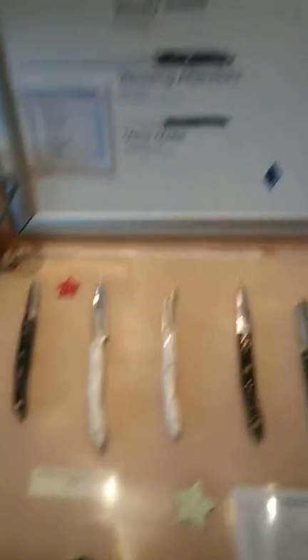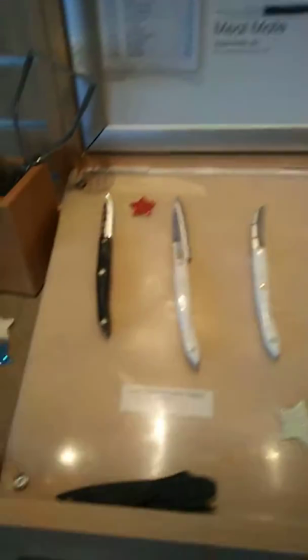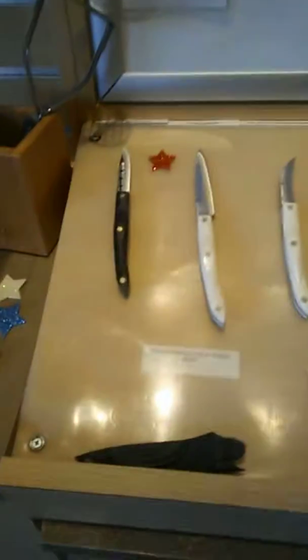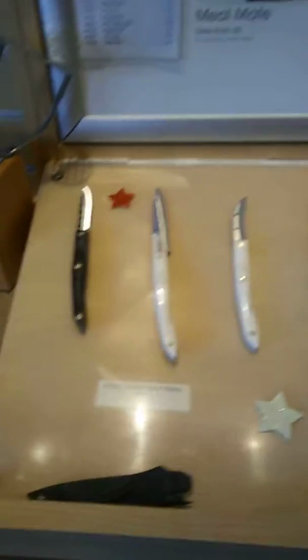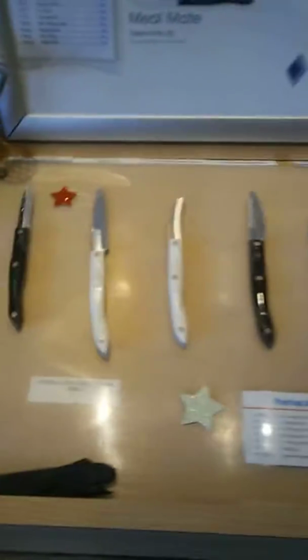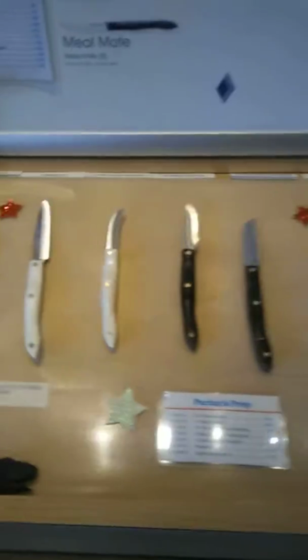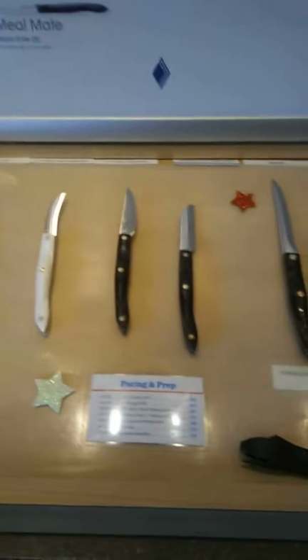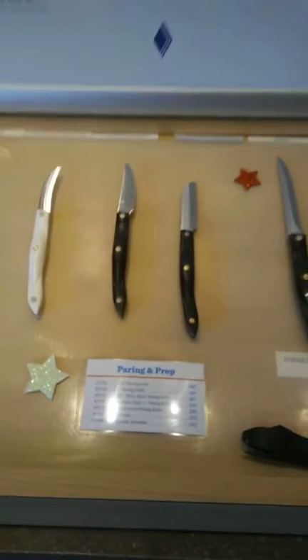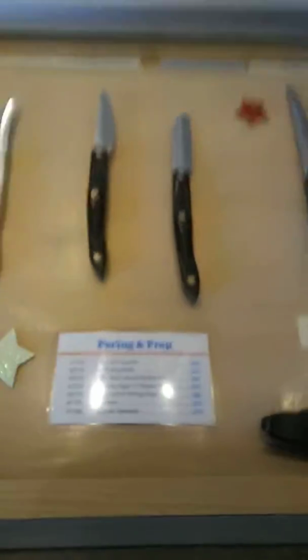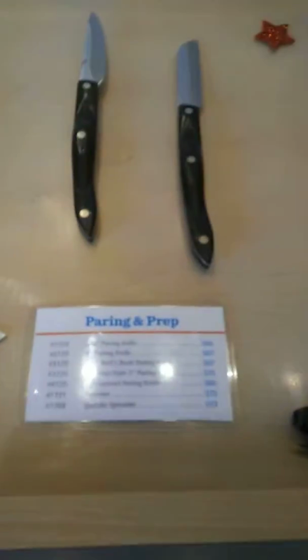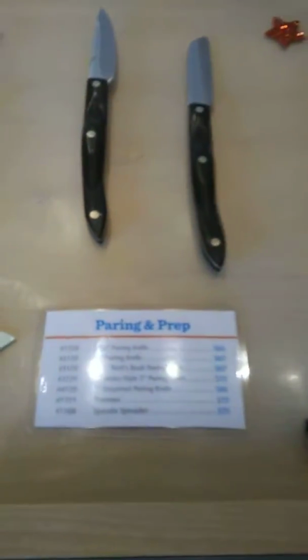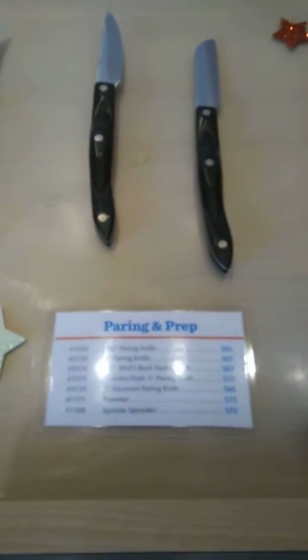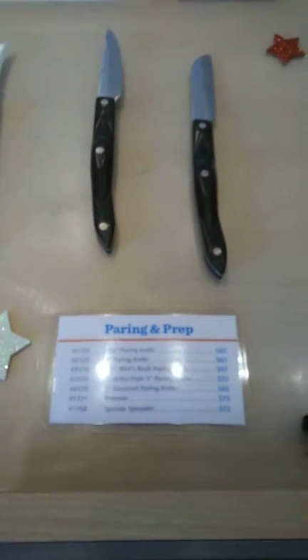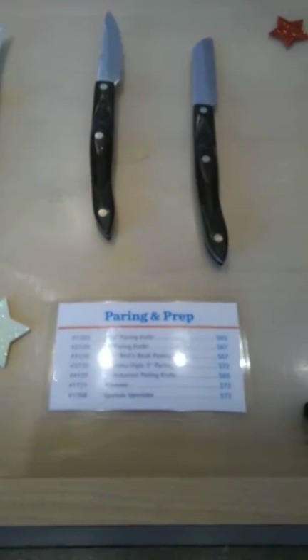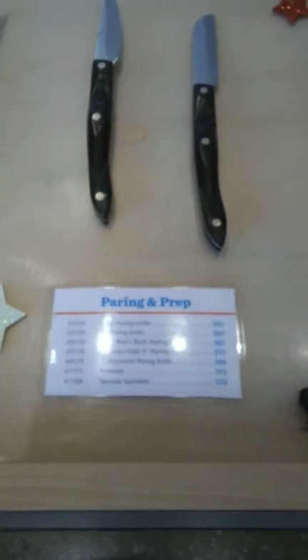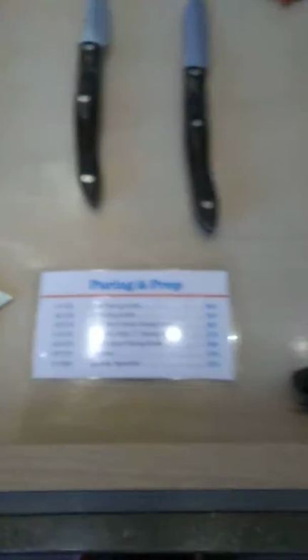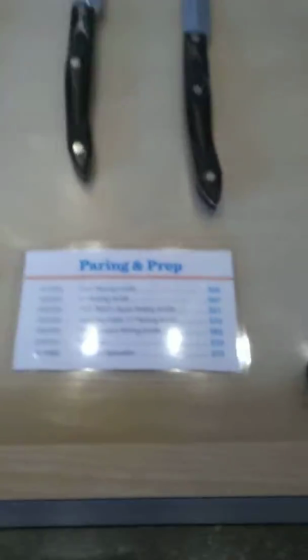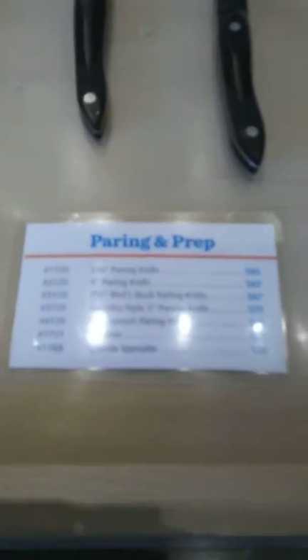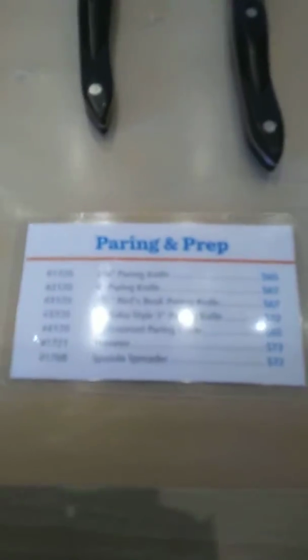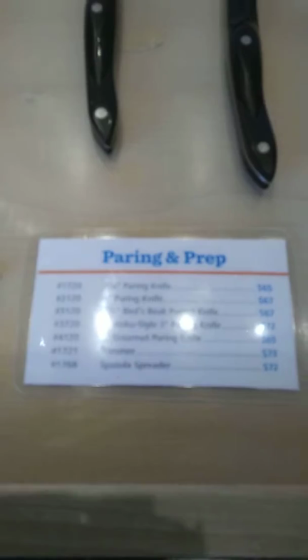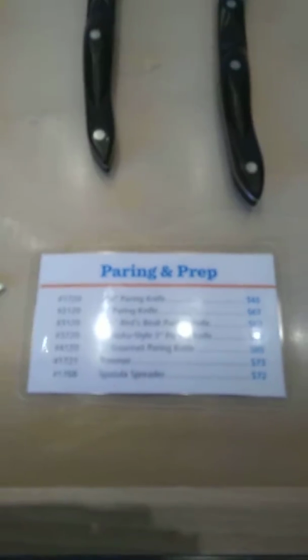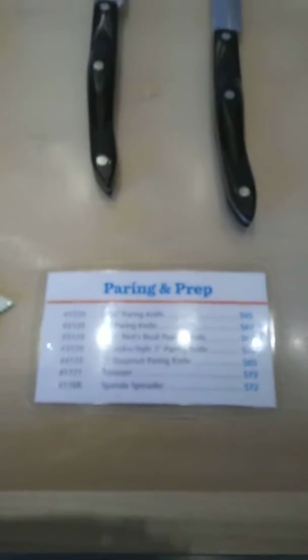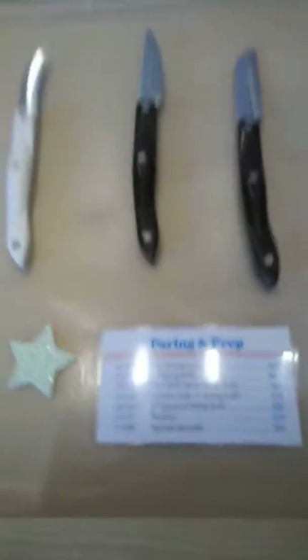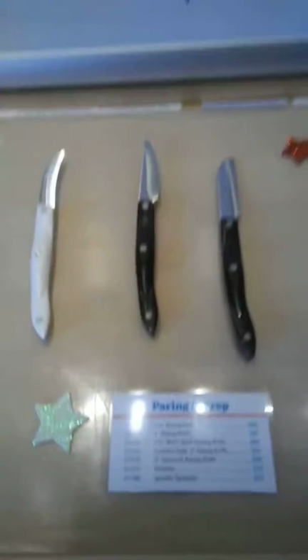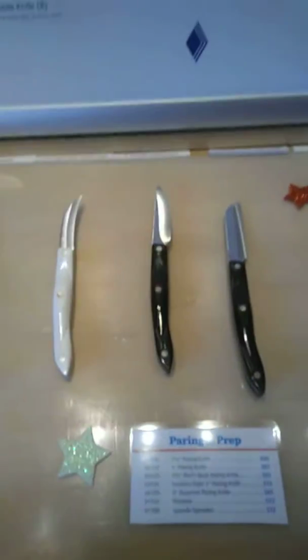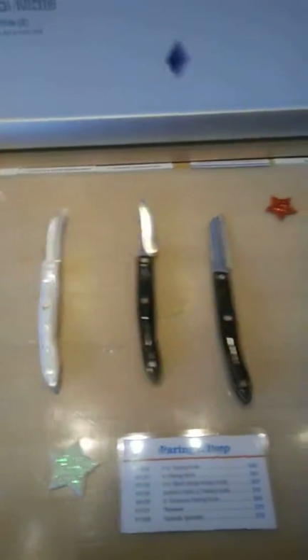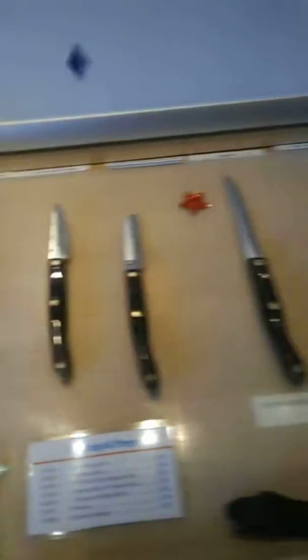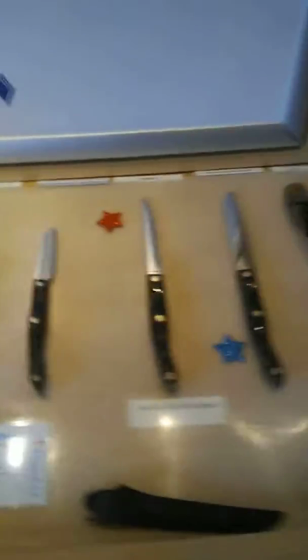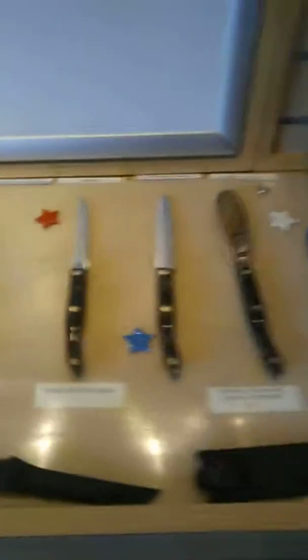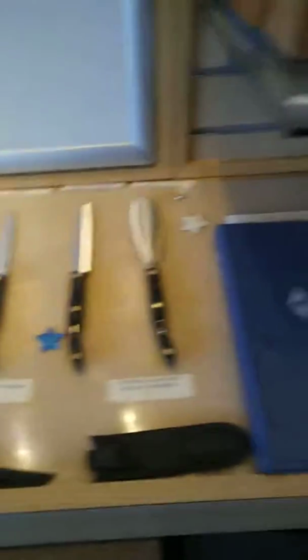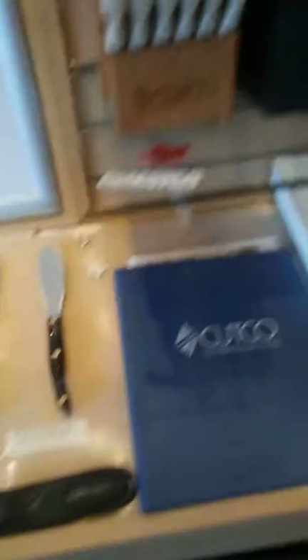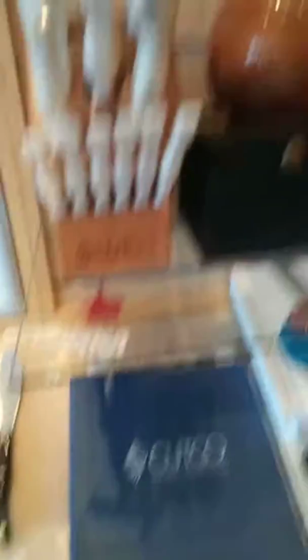And then again, I've got the pairing and prep. This is missing the Santoku style trimmer, so we'll have to fix that — but deal with it for now. So again, all of those tools in order.